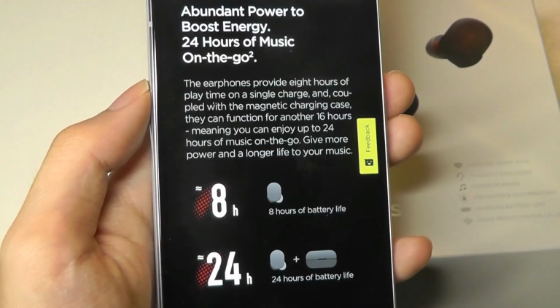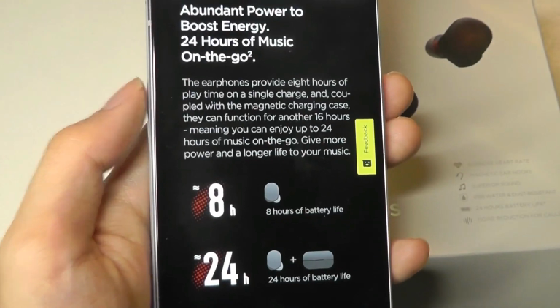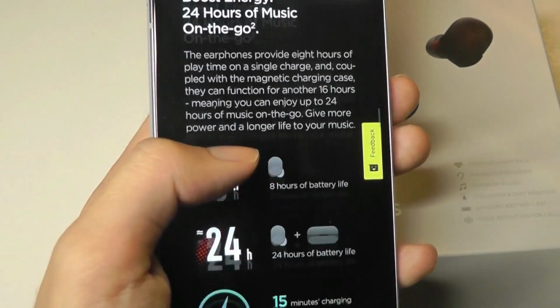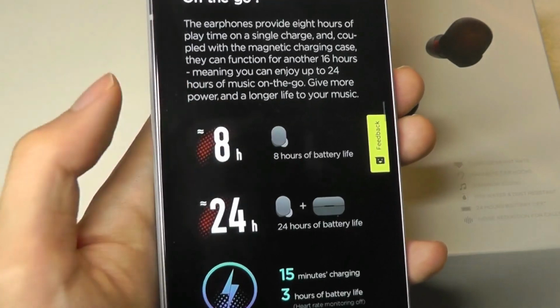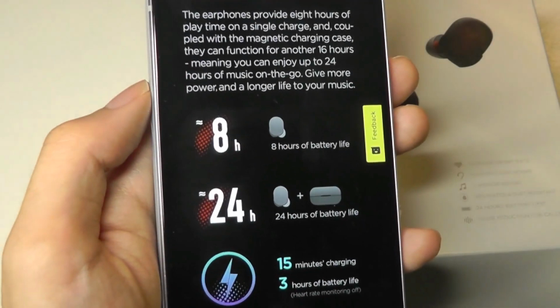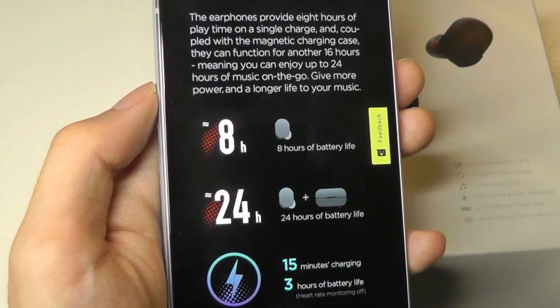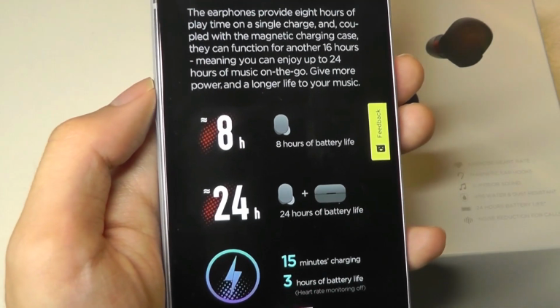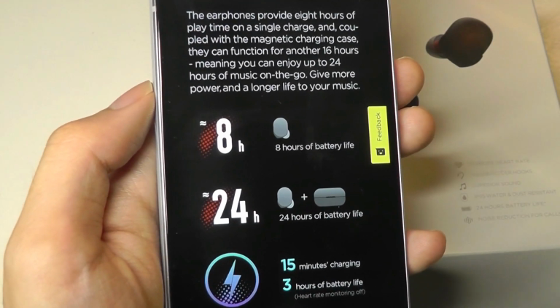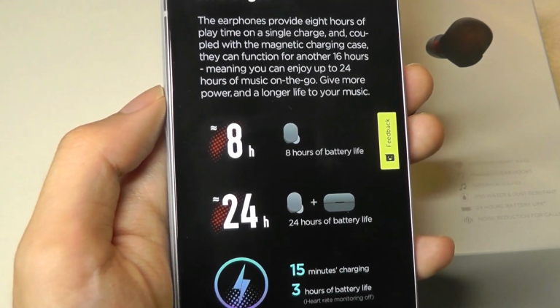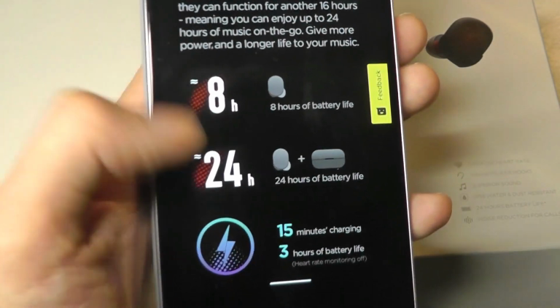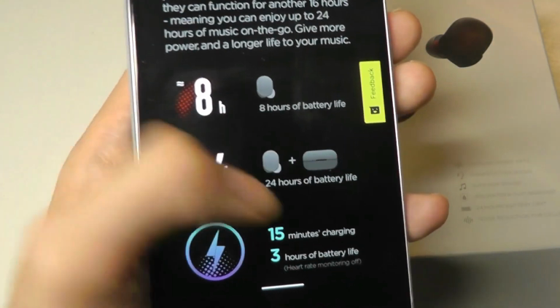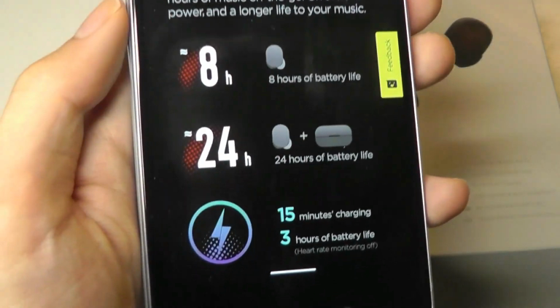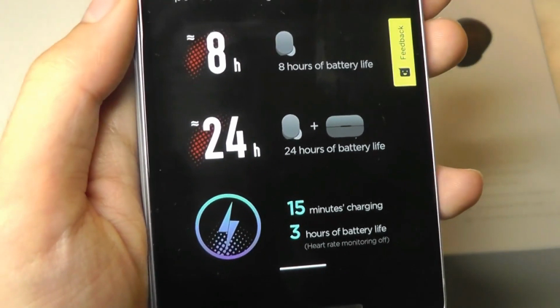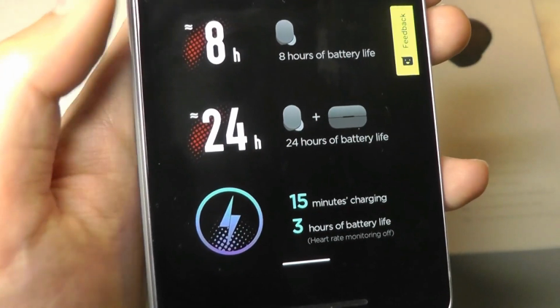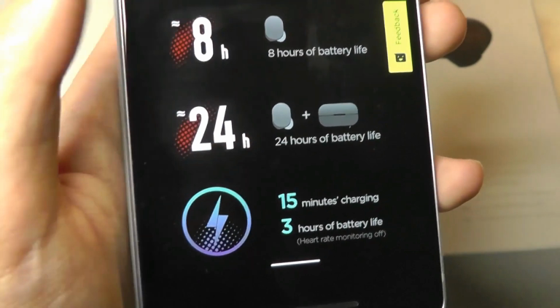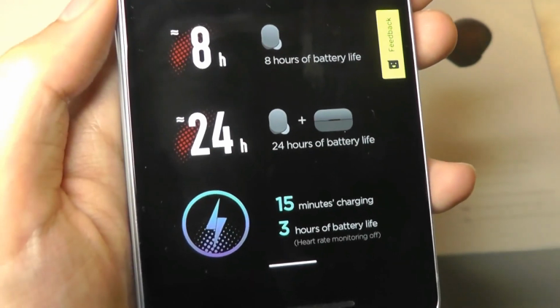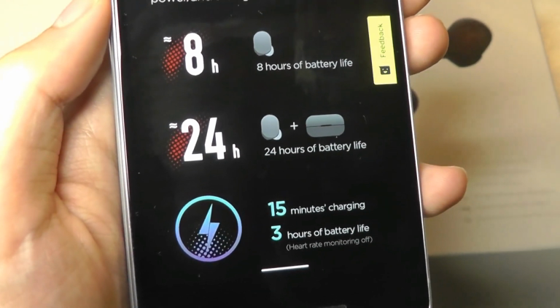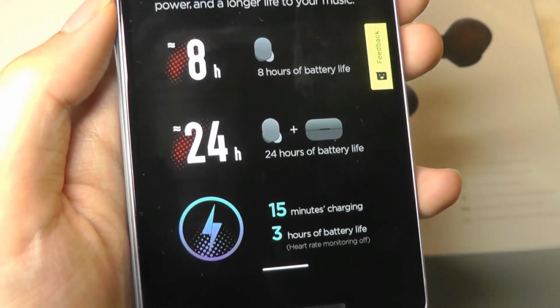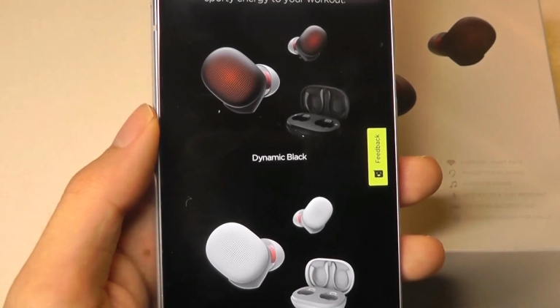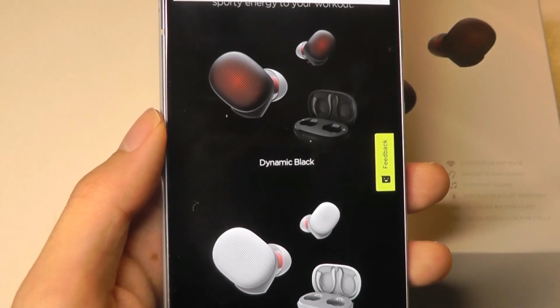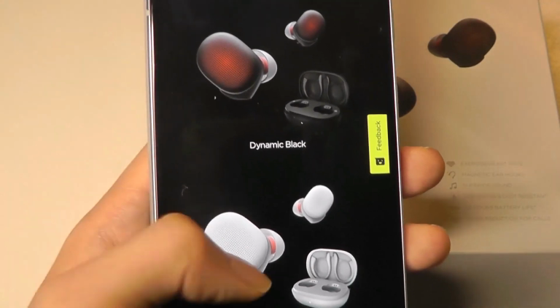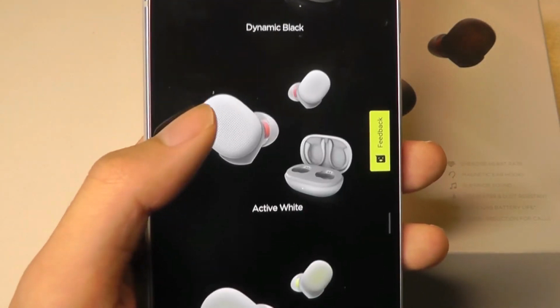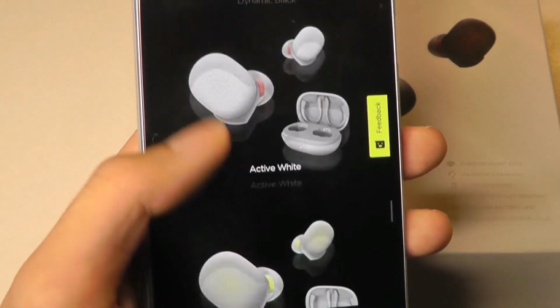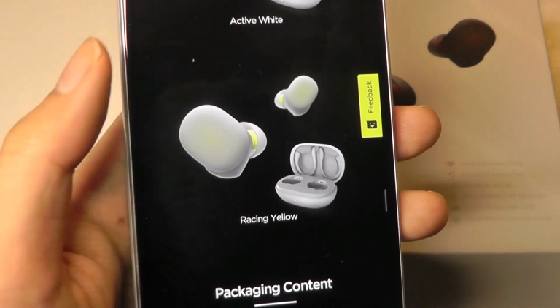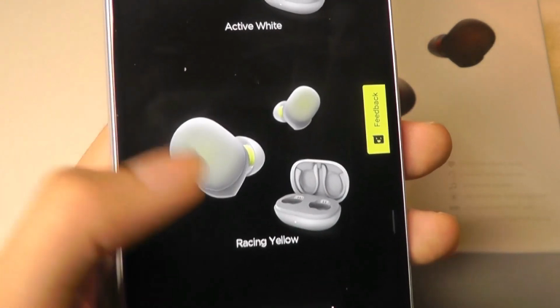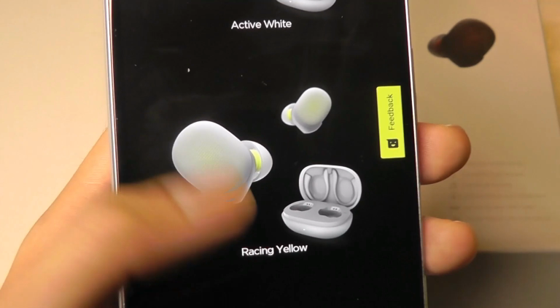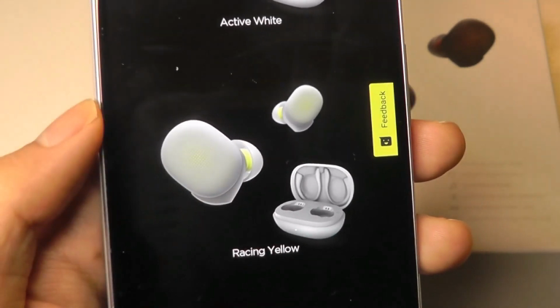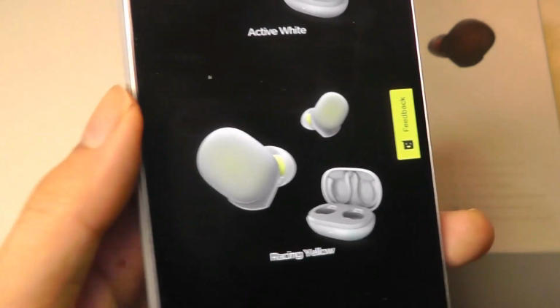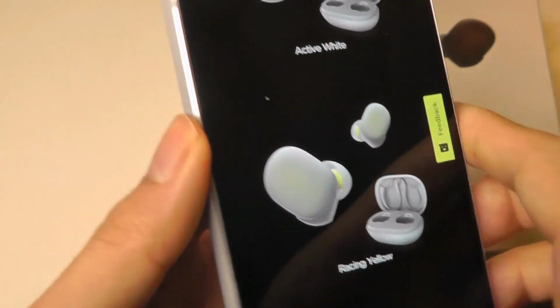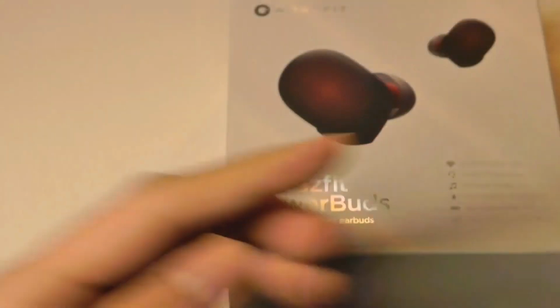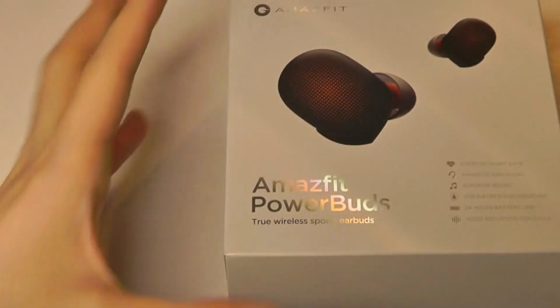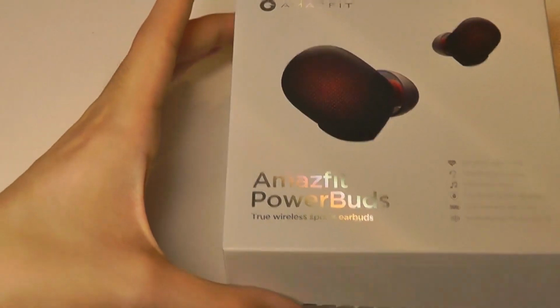In terms of battery life, the buds themselves last for around eight hours per charge, and with the battery case combined you get around 24 hours on the road. They come in black, white, and a yellowish tone as well that you can pick between.